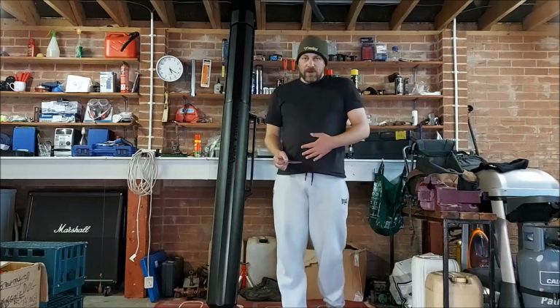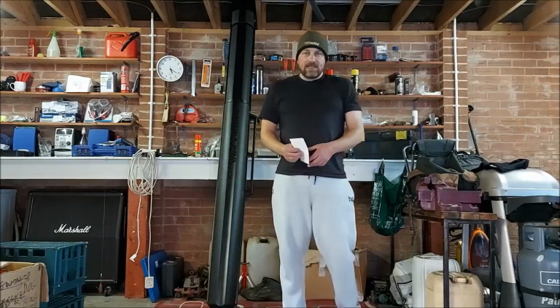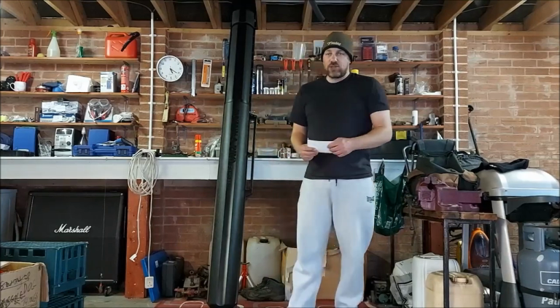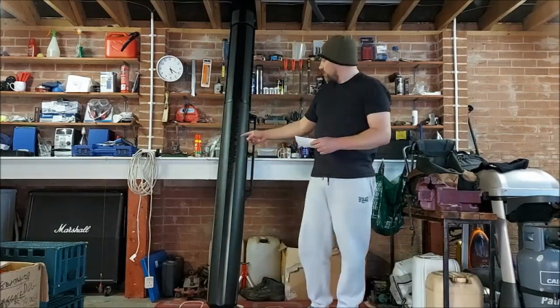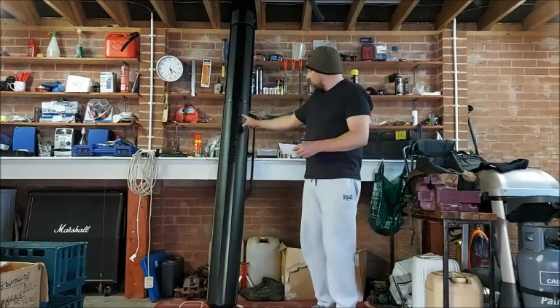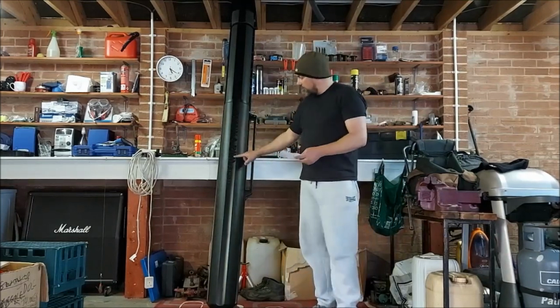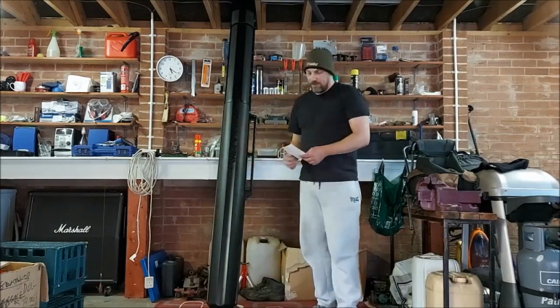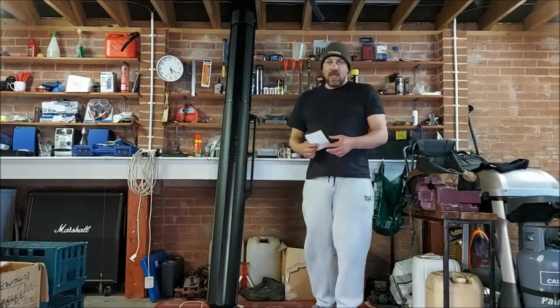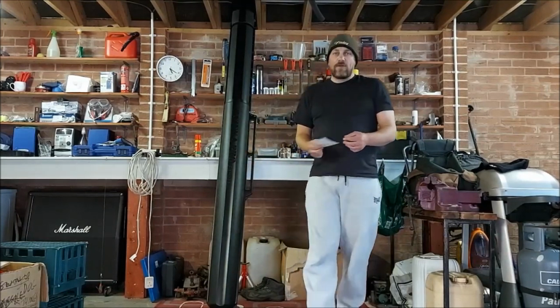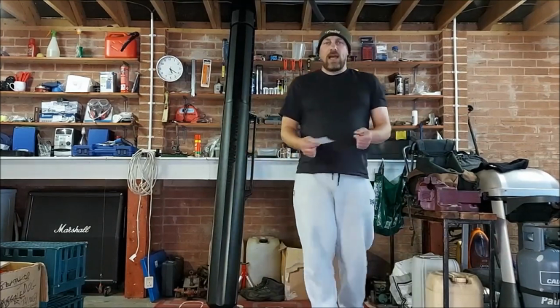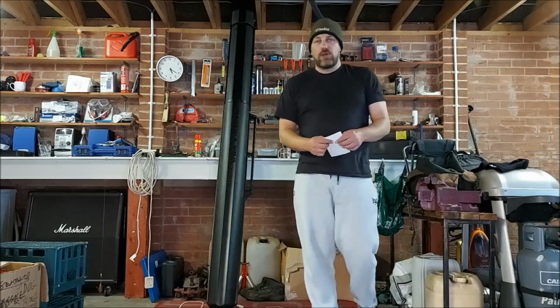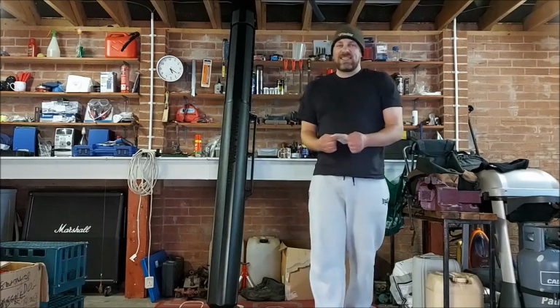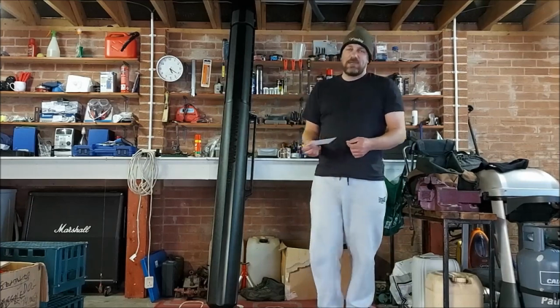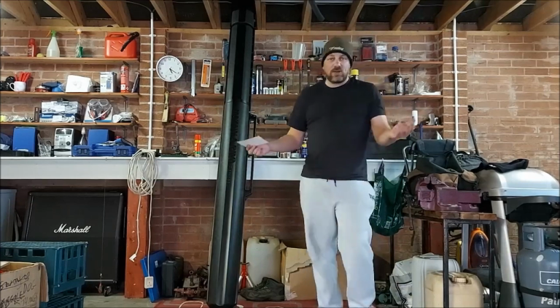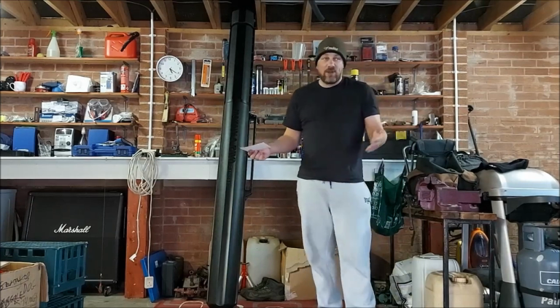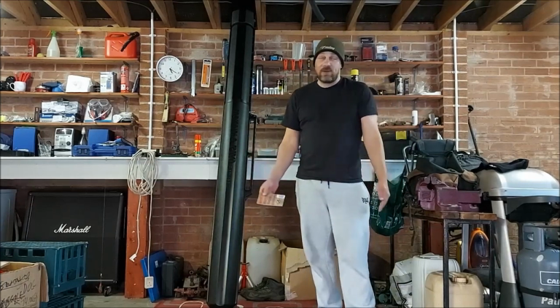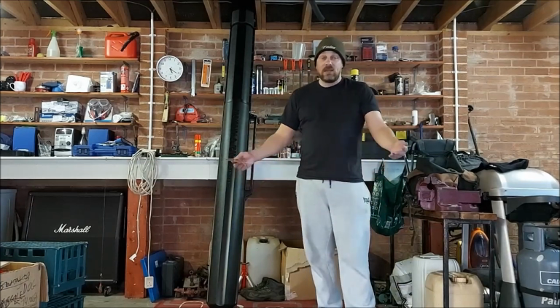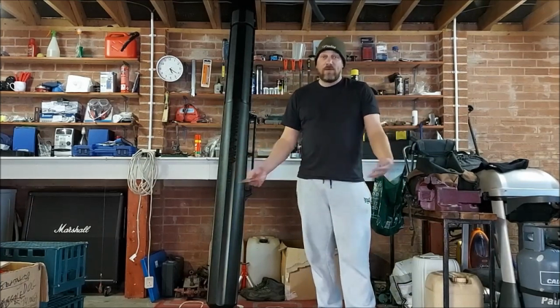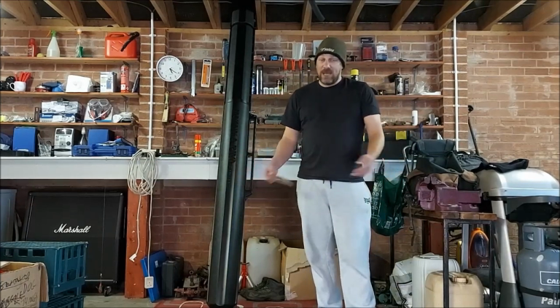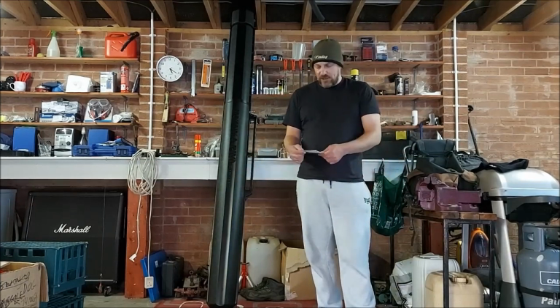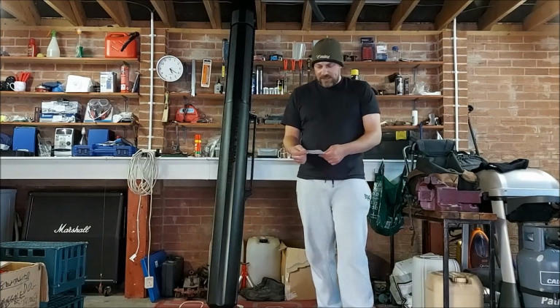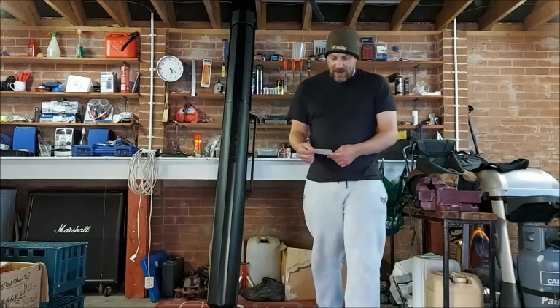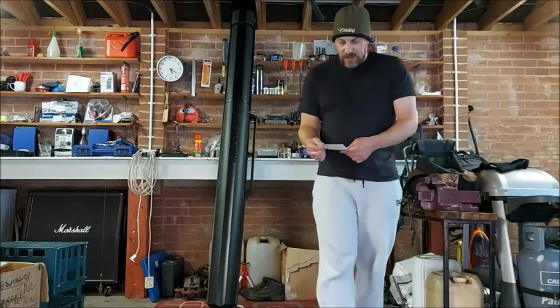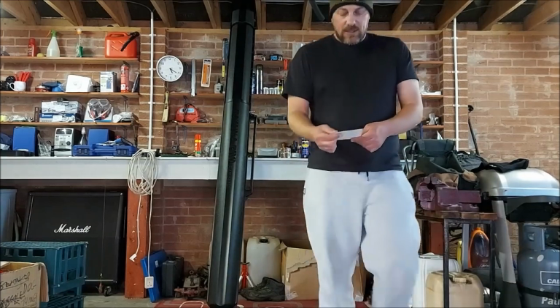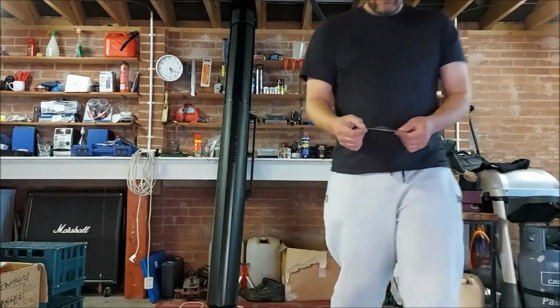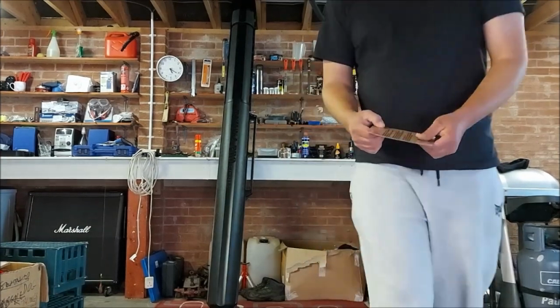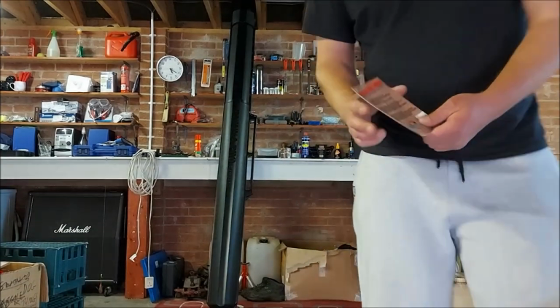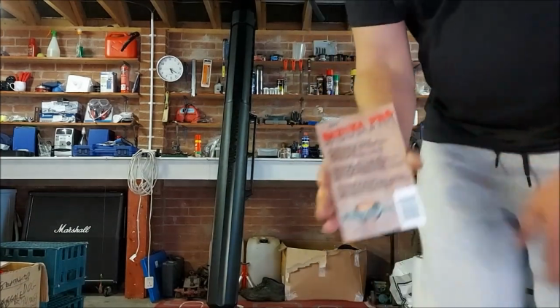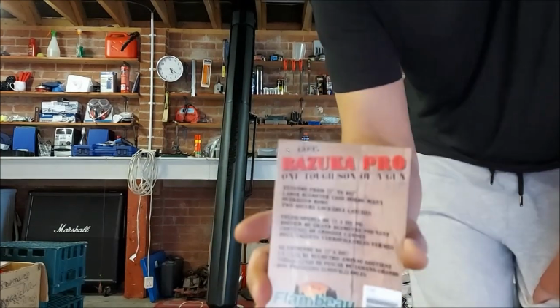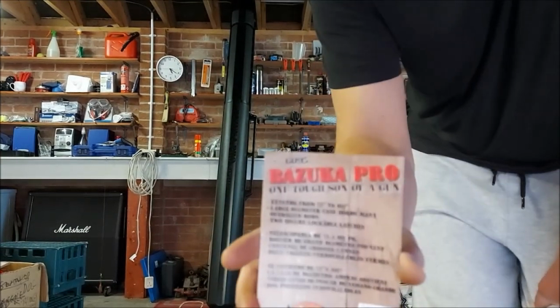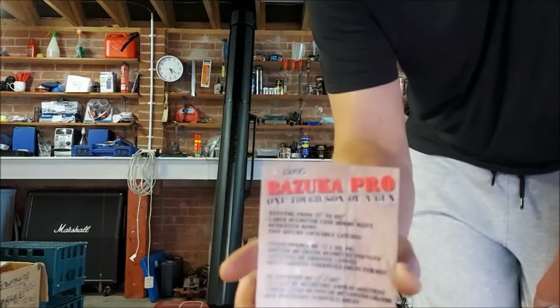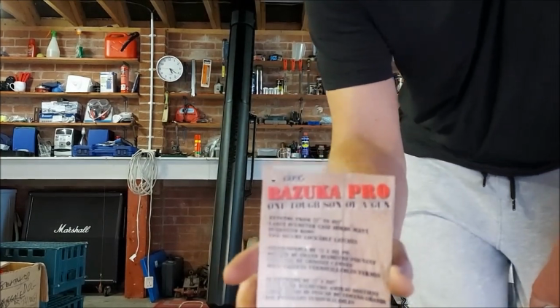Right guys, I thought I'd just do a review of this Bazooka rod tube. I actually got it for going to the World Casting Championship, which isn't going to happen now — hopefully it will happen next year. This is the large one, which goes from 73 to 102 inches.